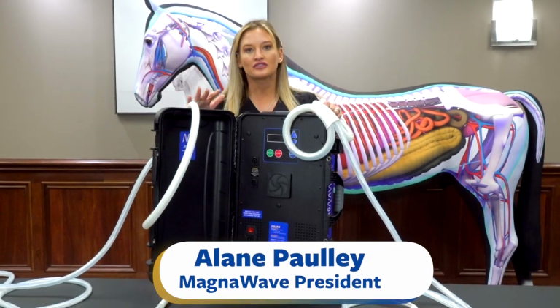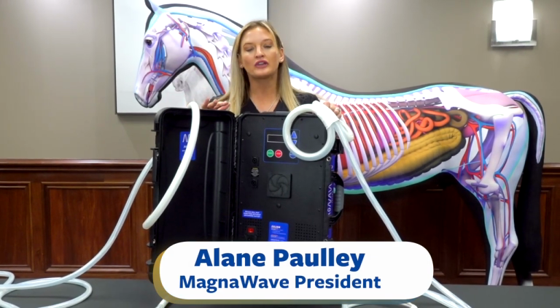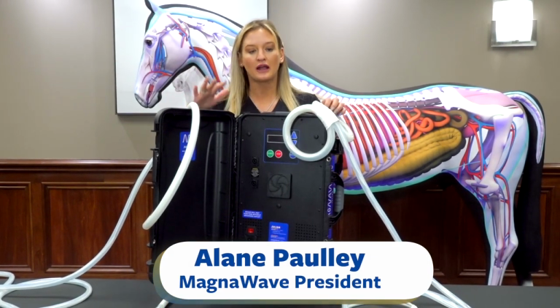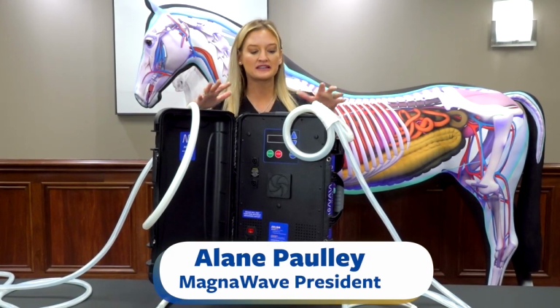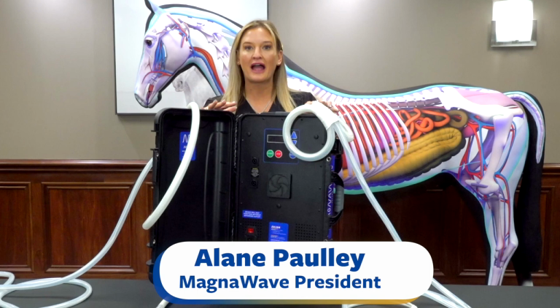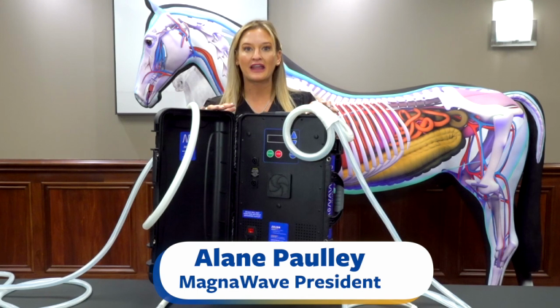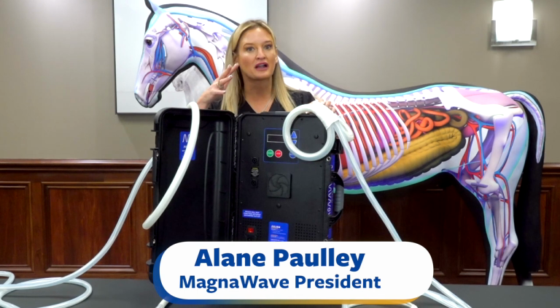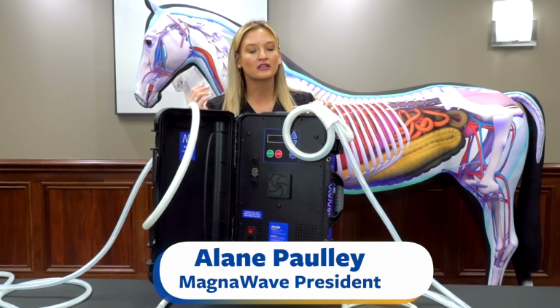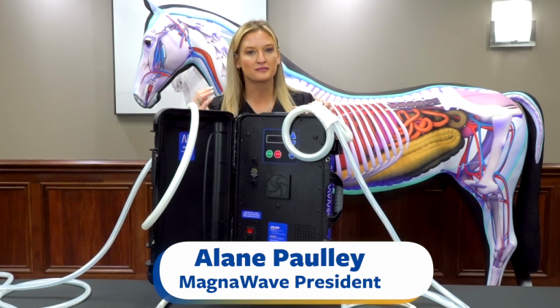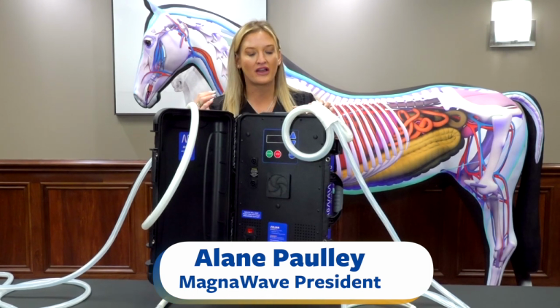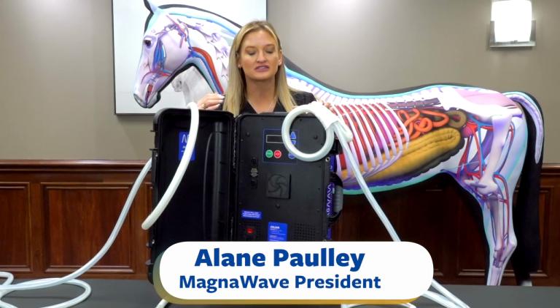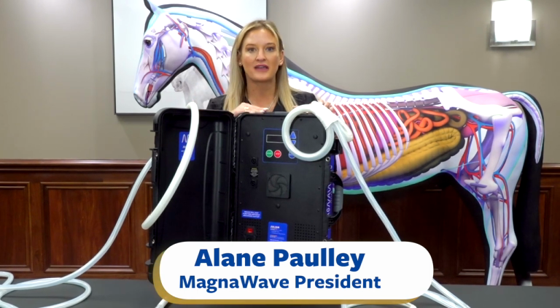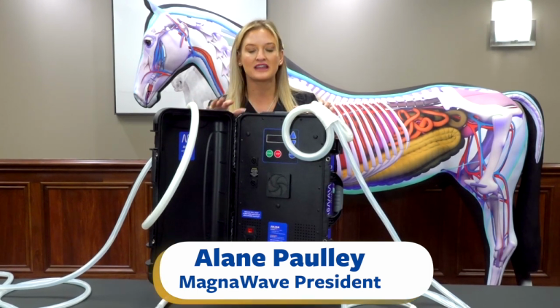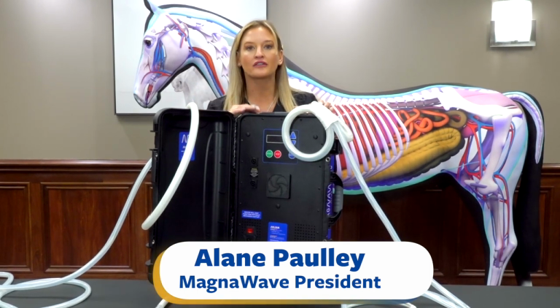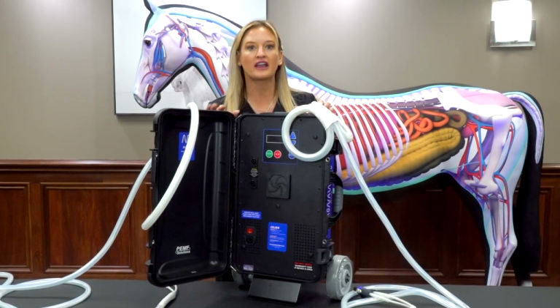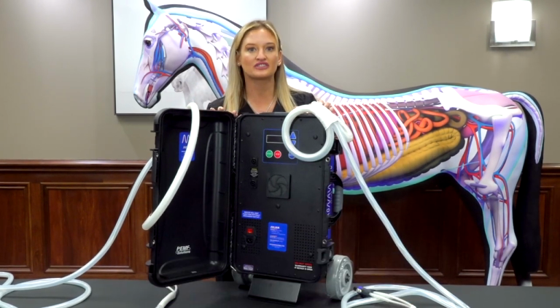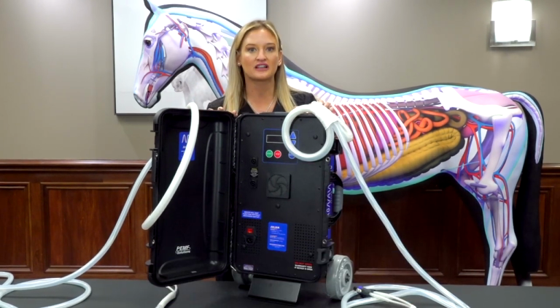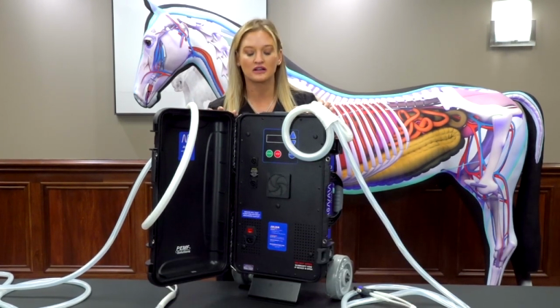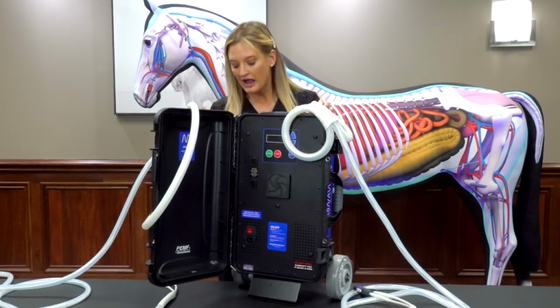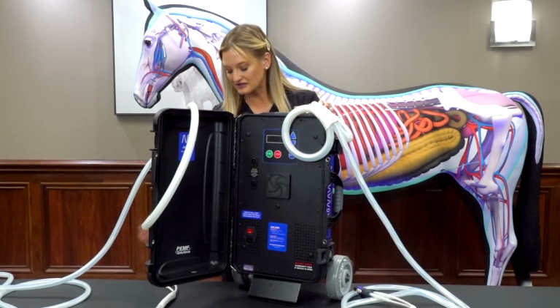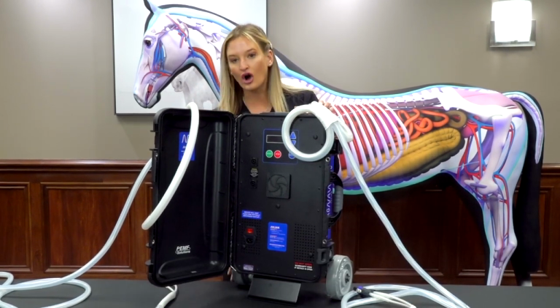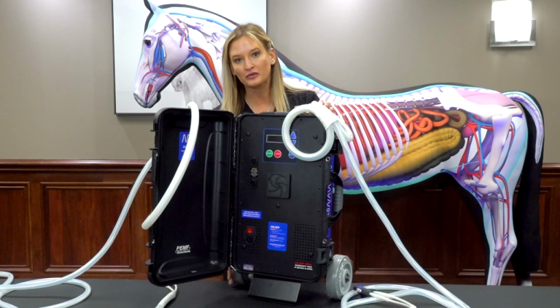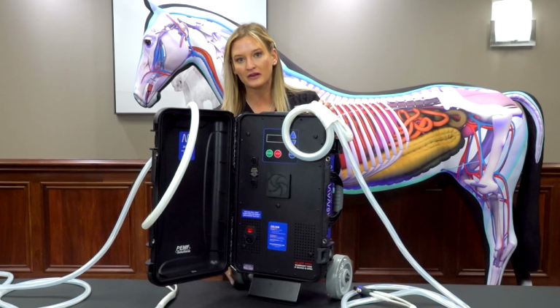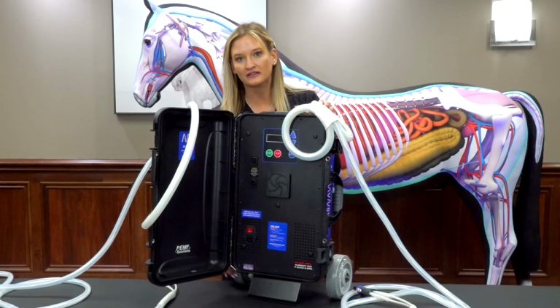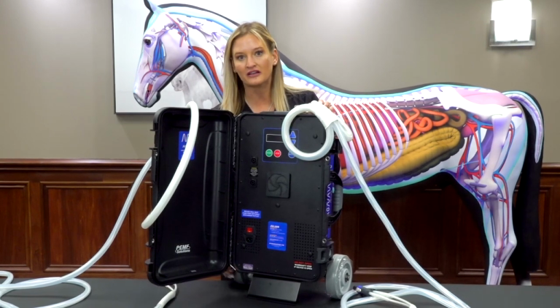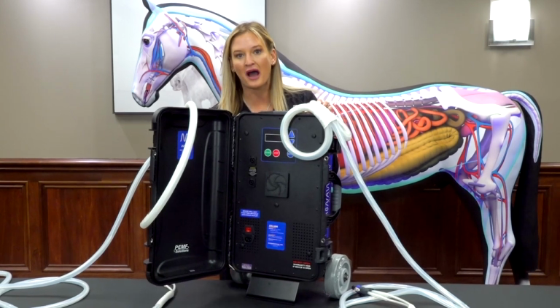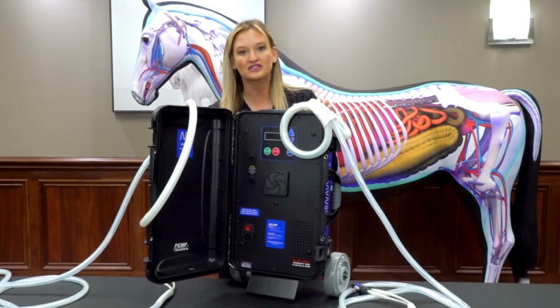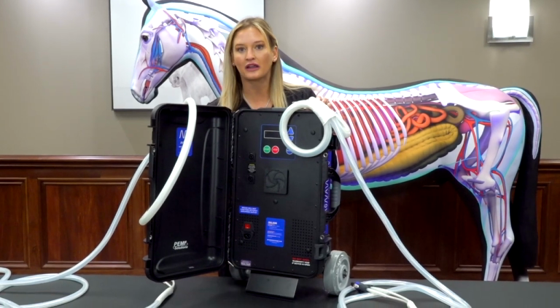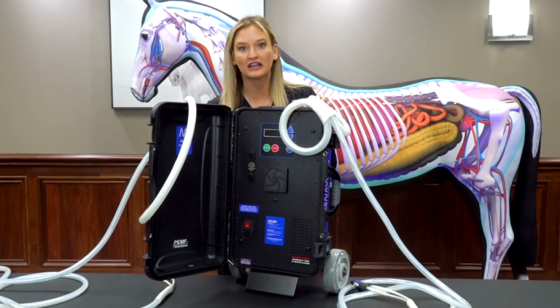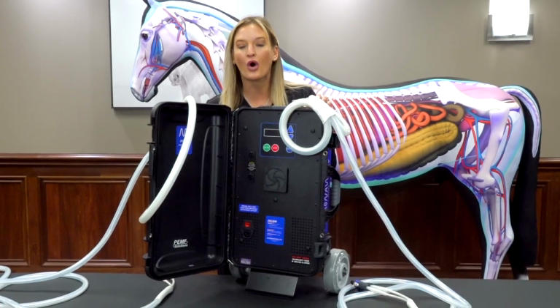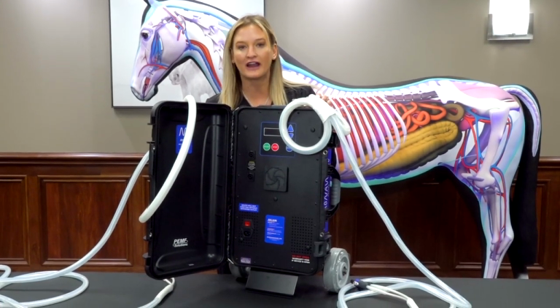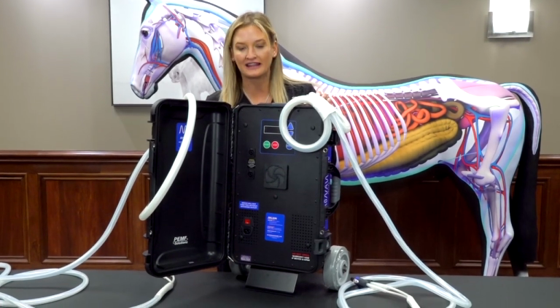The Julian comes in this black case, but colors may vary so you may see other variations of this color. It has all-terrain wheels down here on the bottom, so it can really go over anything.